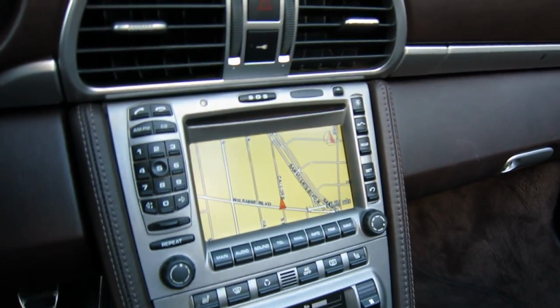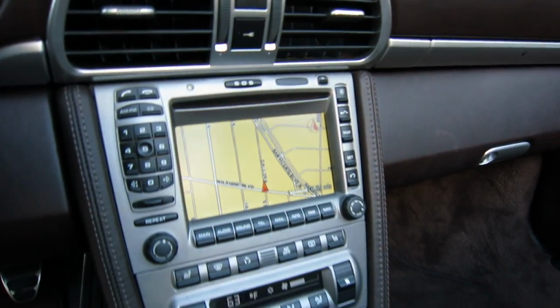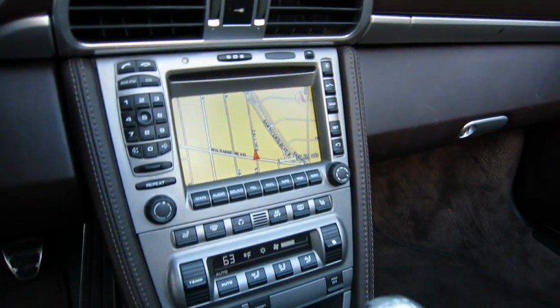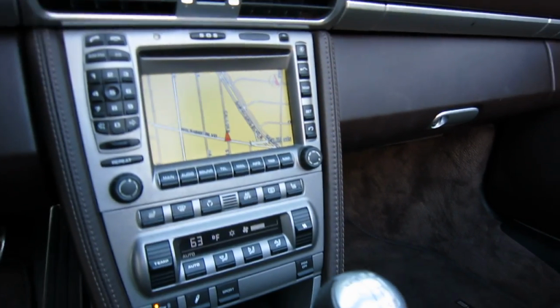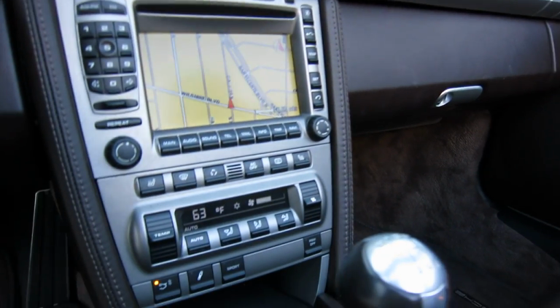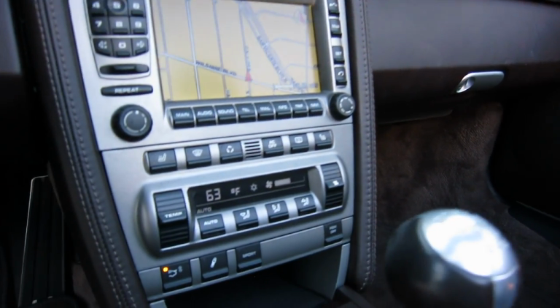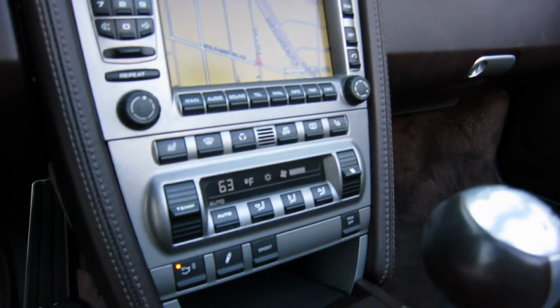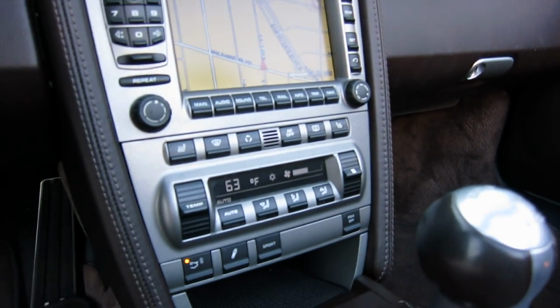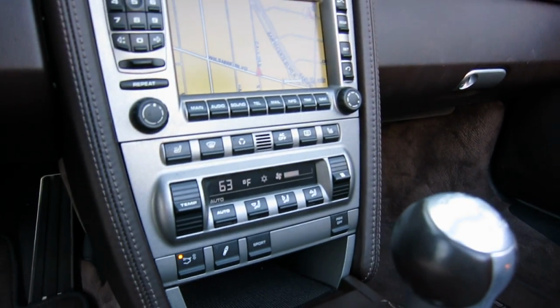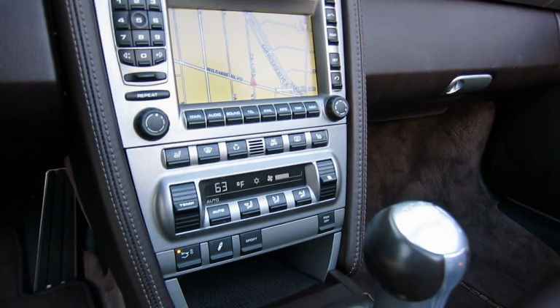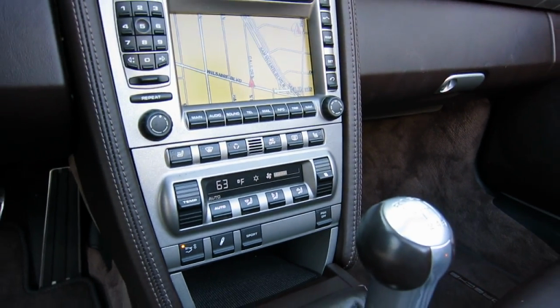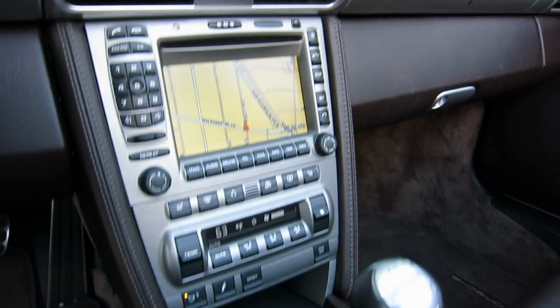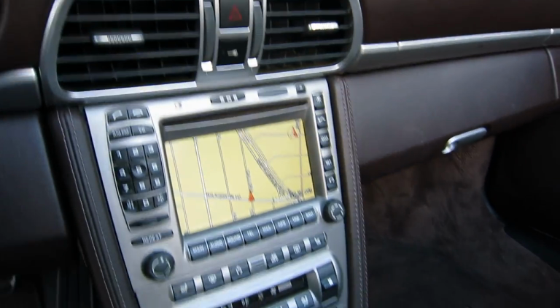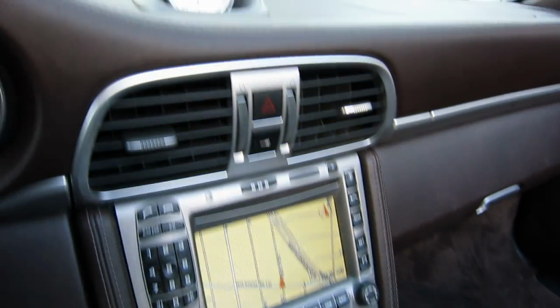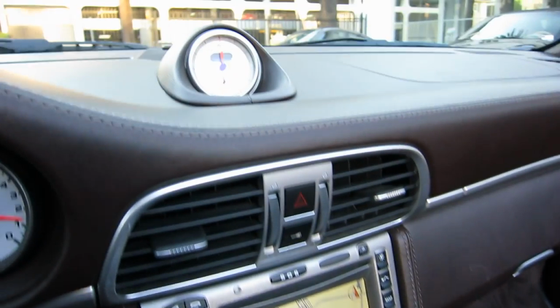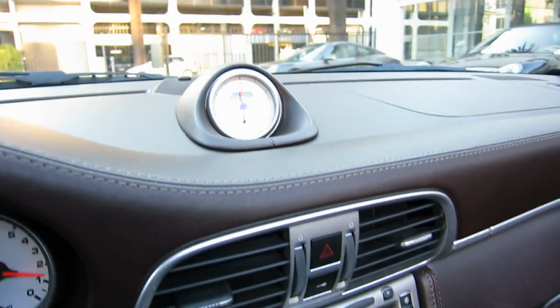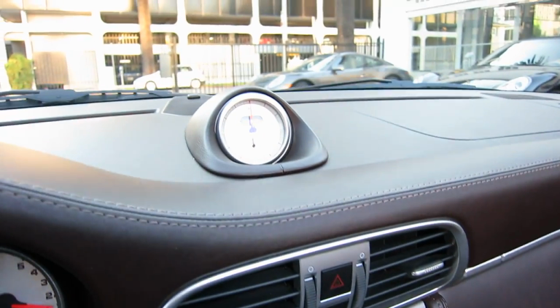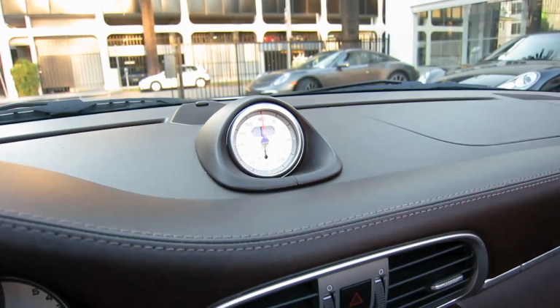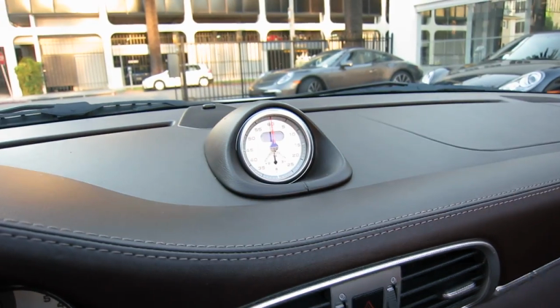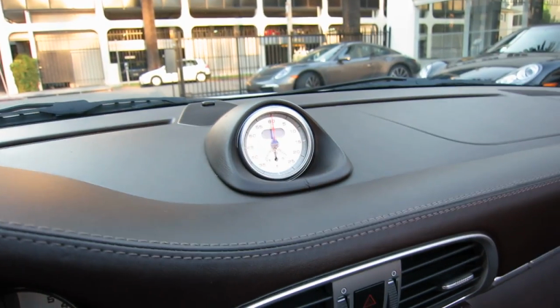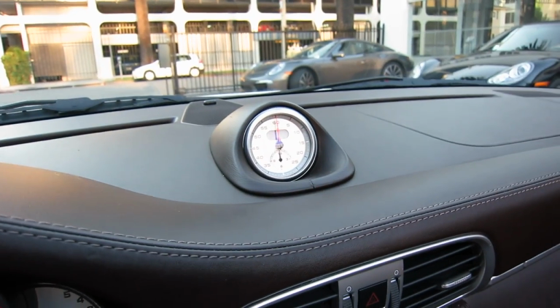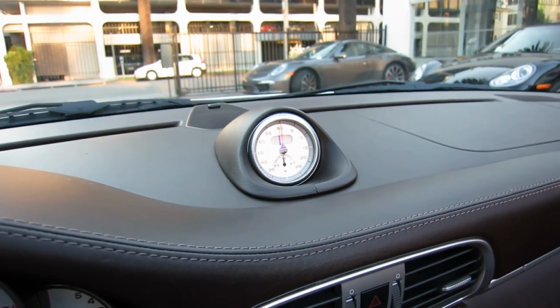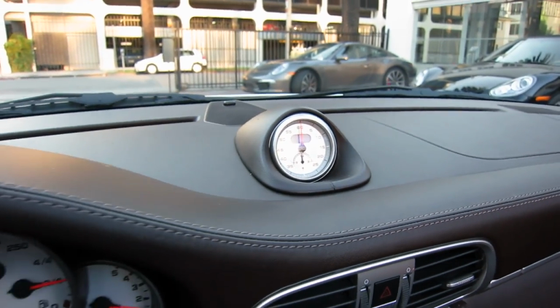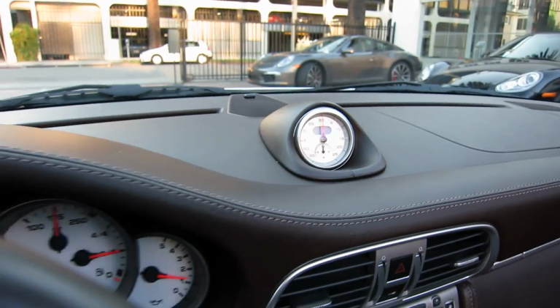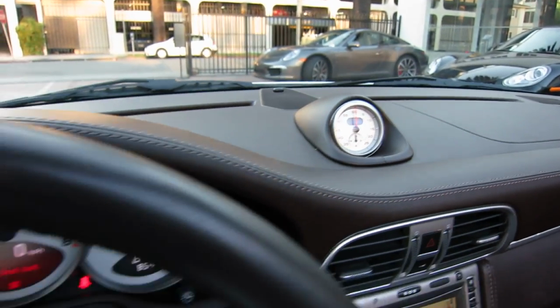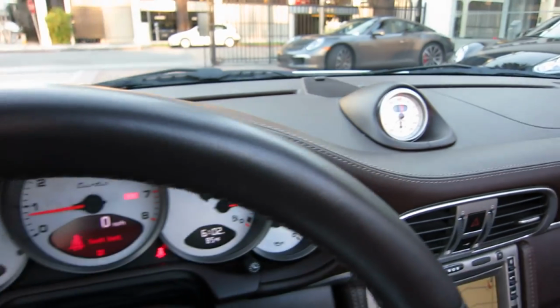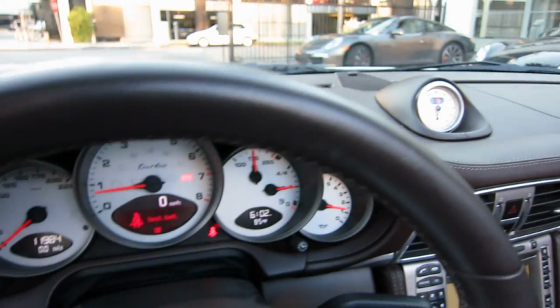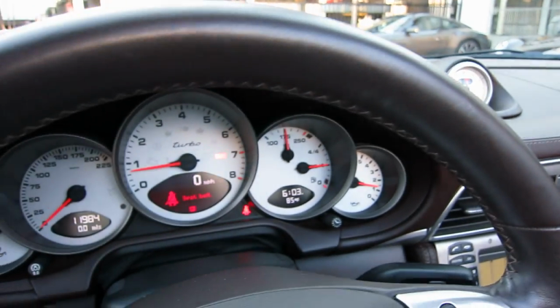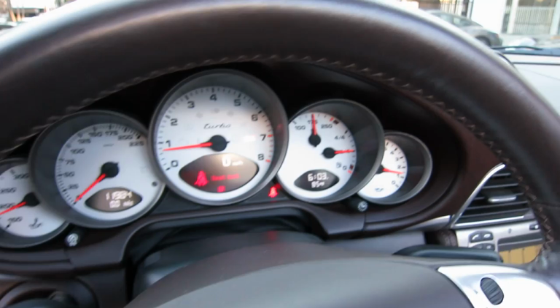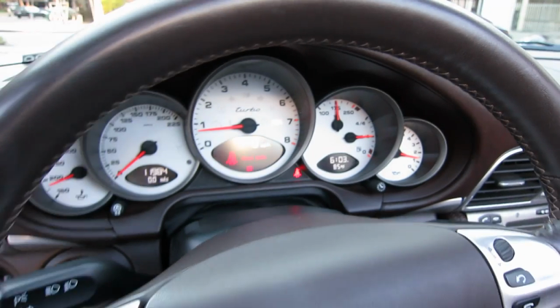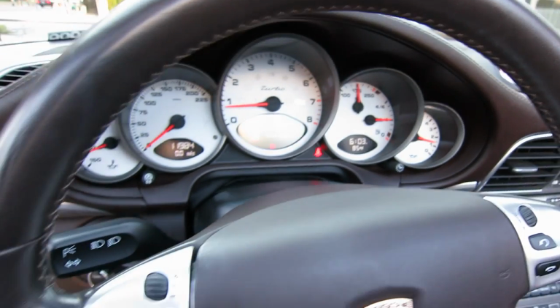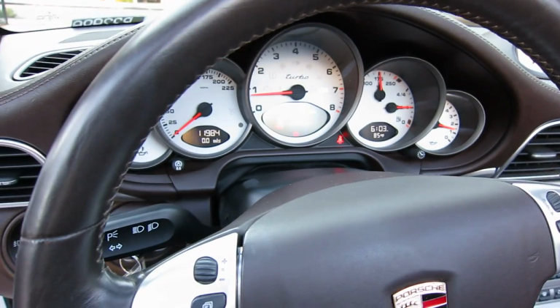Showing you the navigation screen and air conditioning controls. We've also got Sport Chrono package on this car — it's kind of a must on these turbos actually.